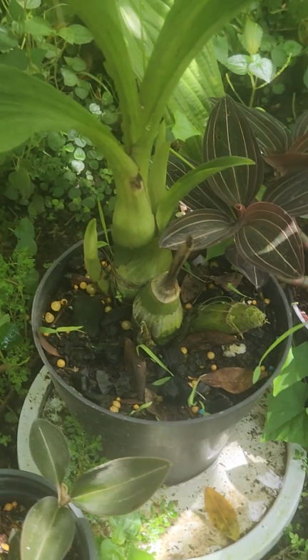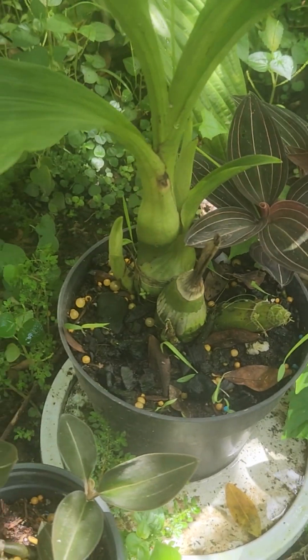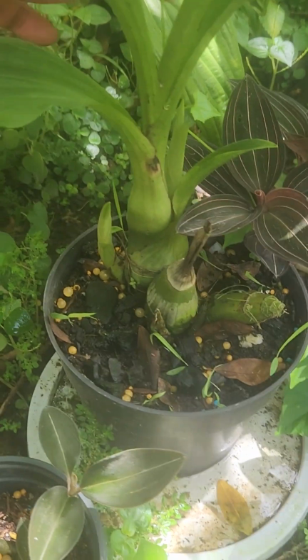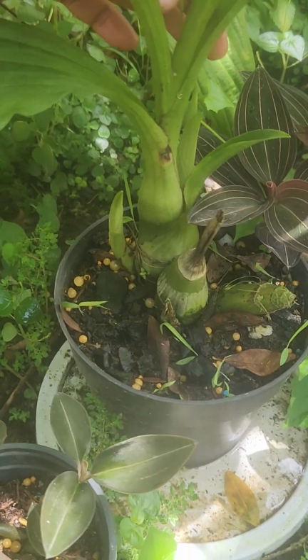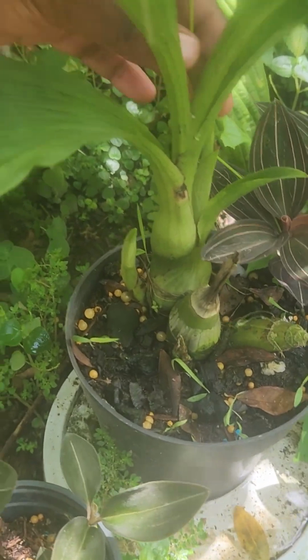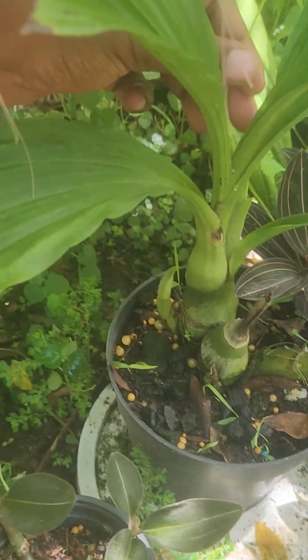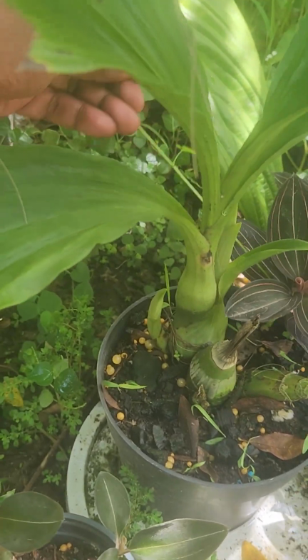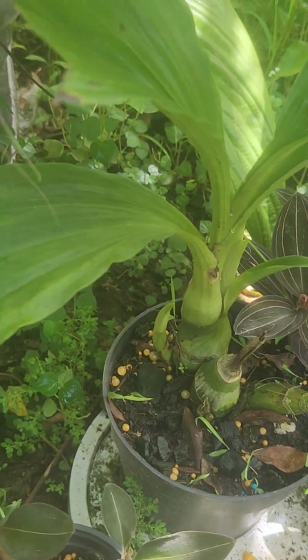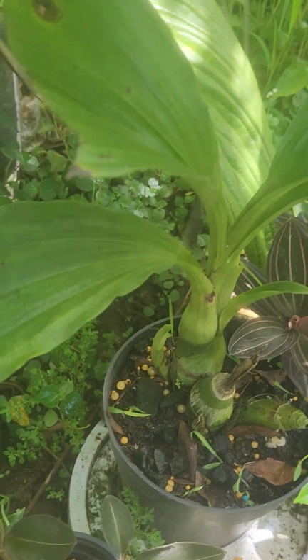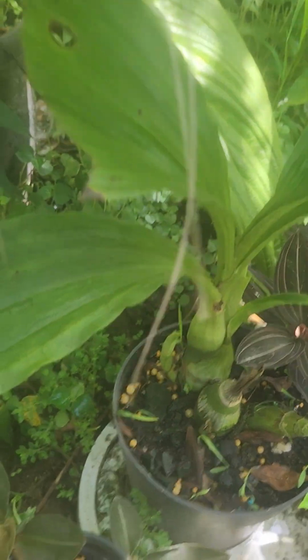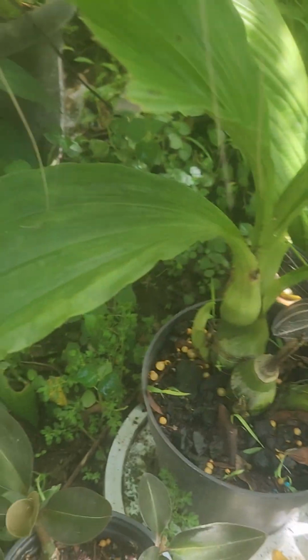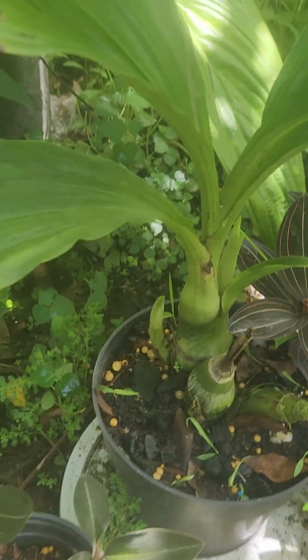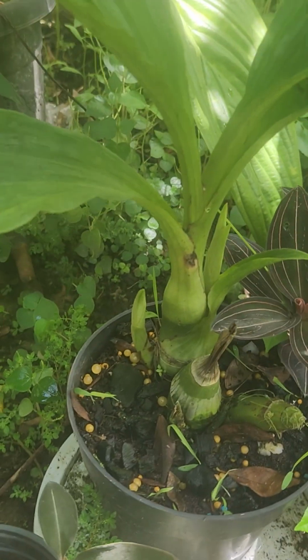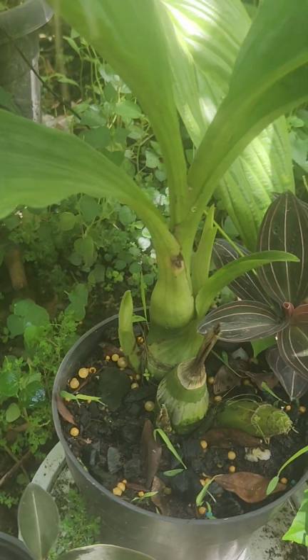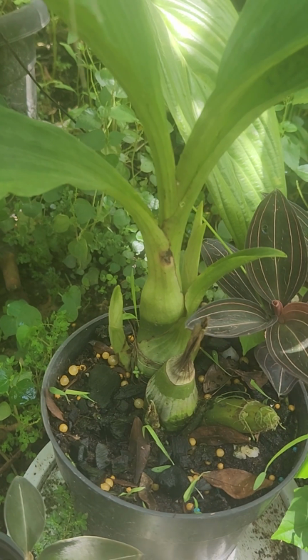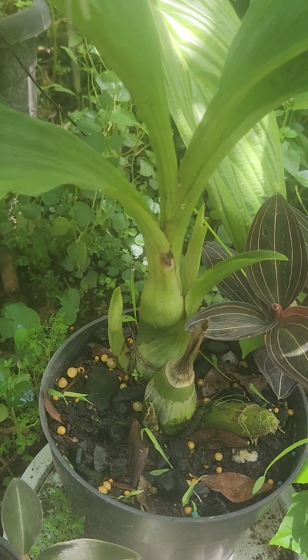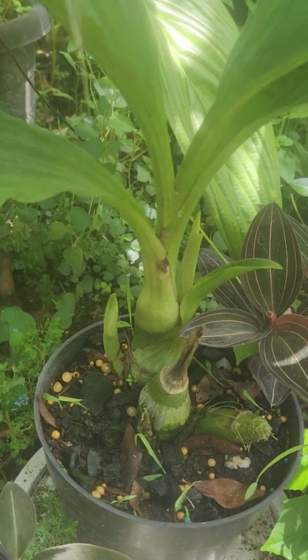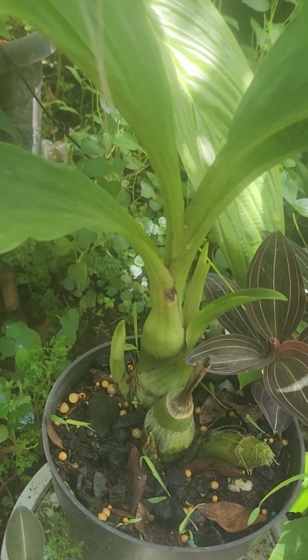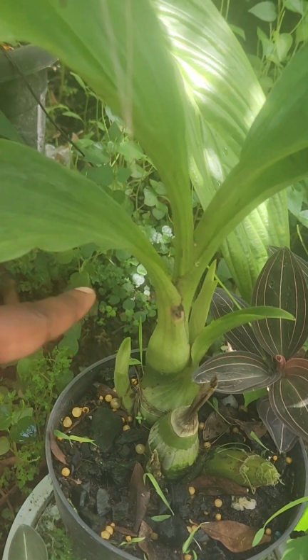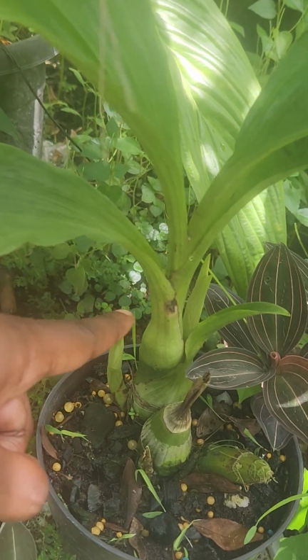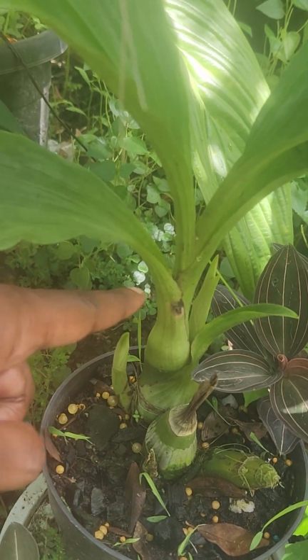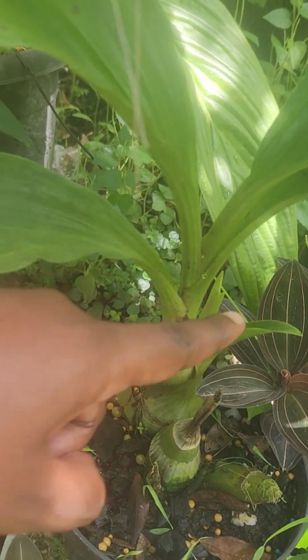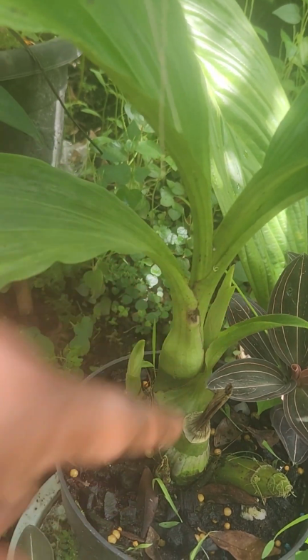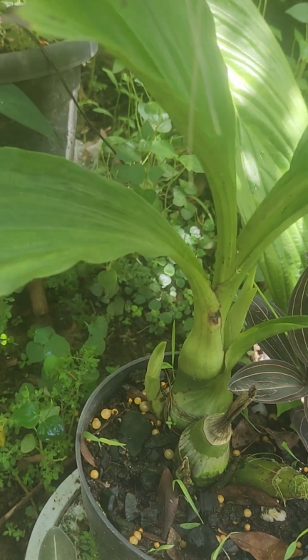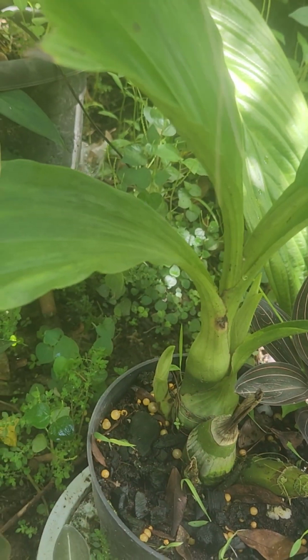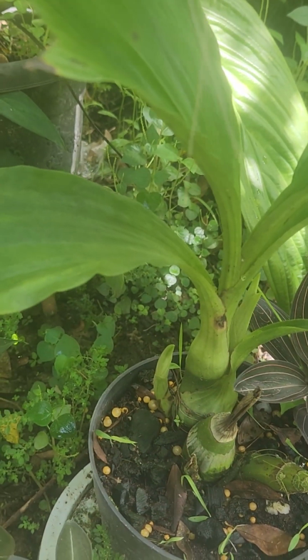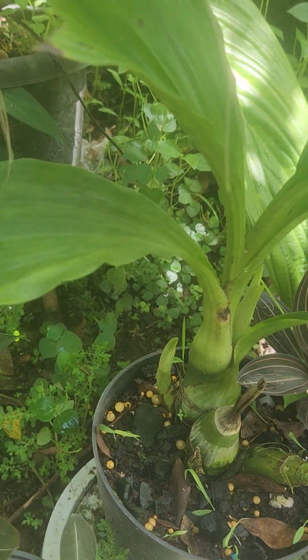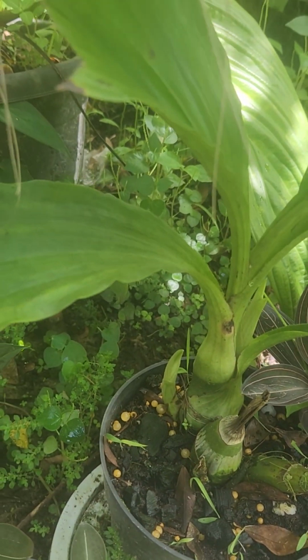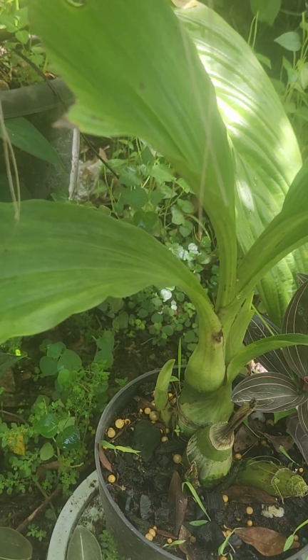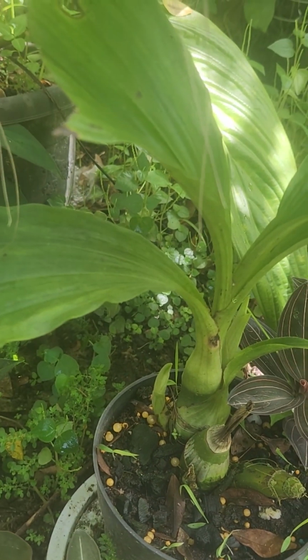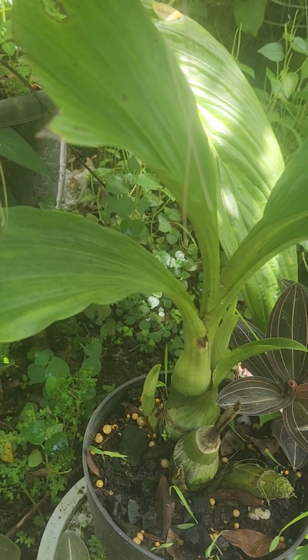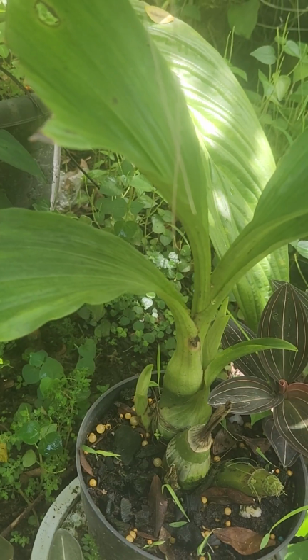So this one is going to have a bloom — it has two spikes, as you can see, one here, one here, one here. It takes its time.